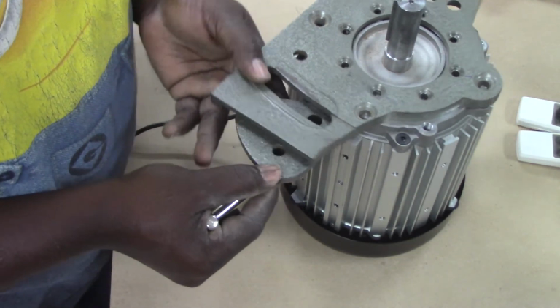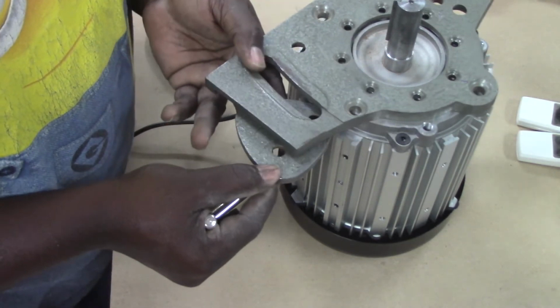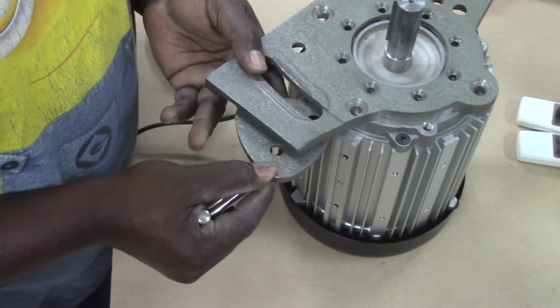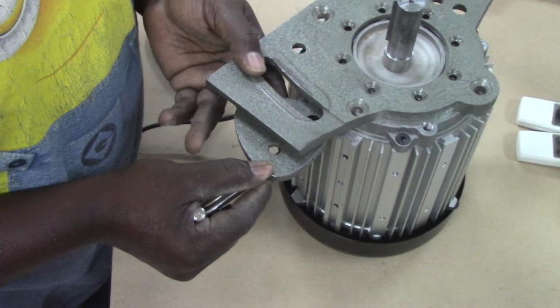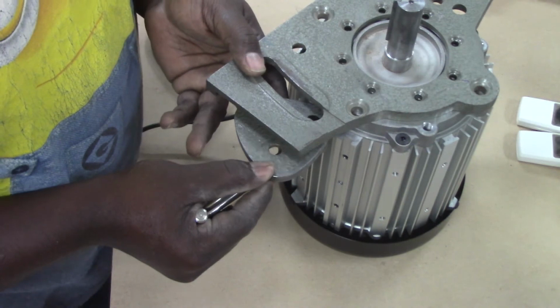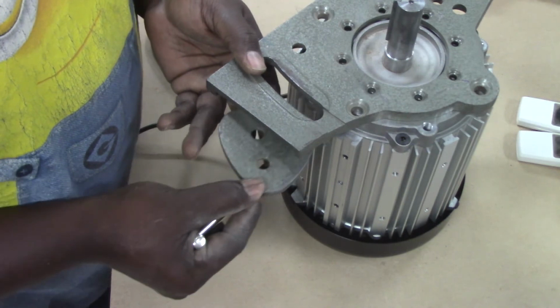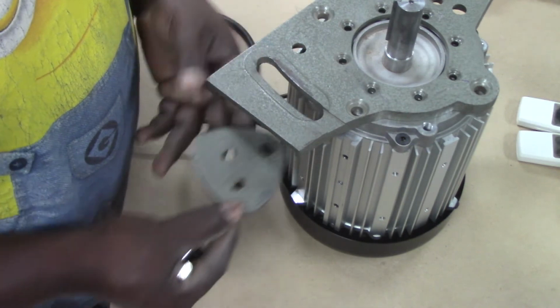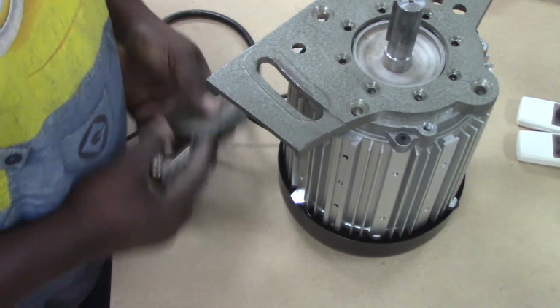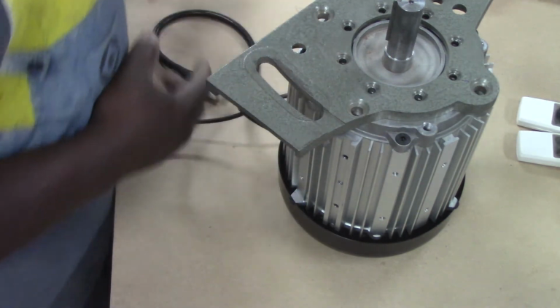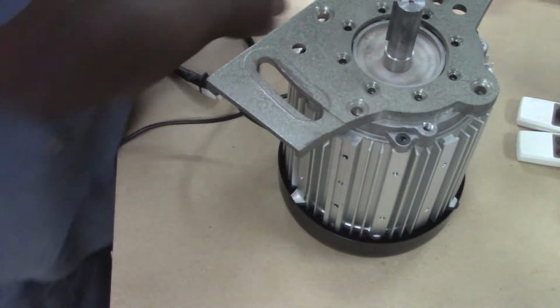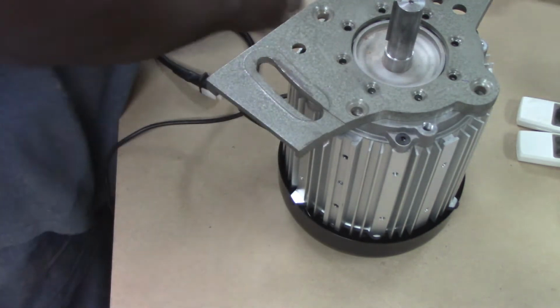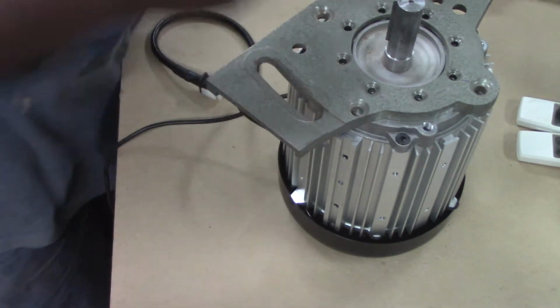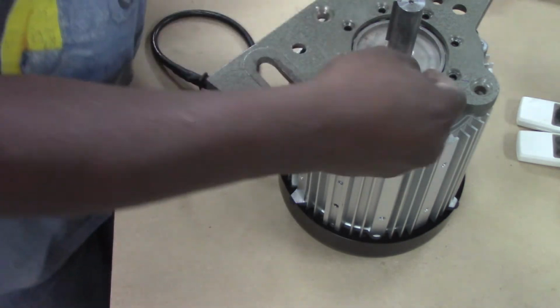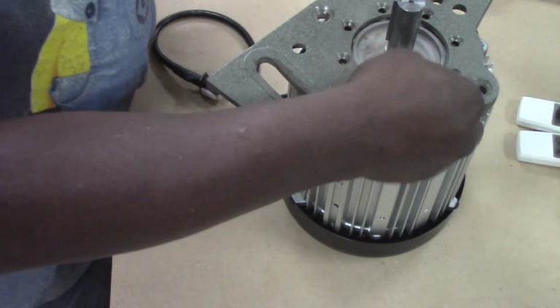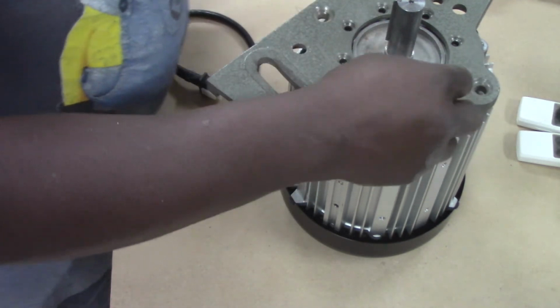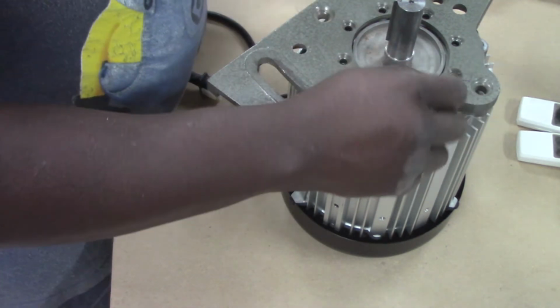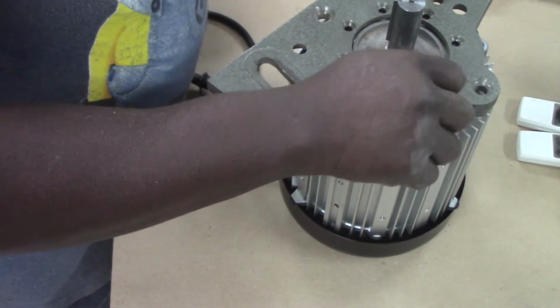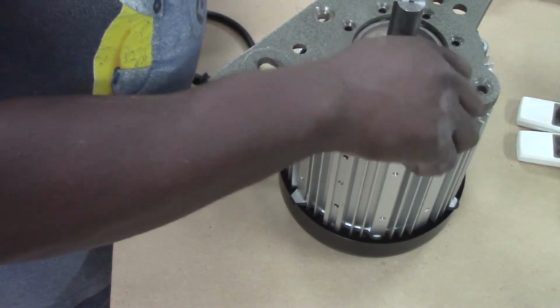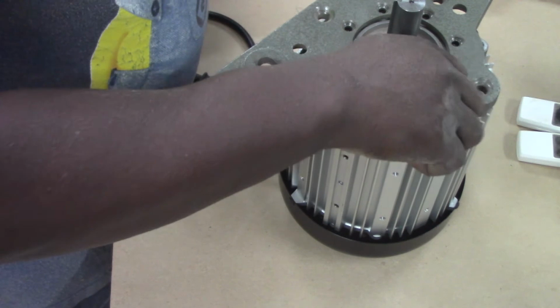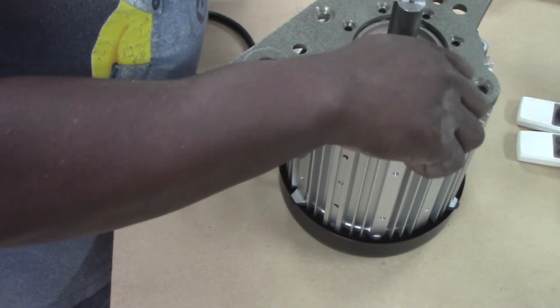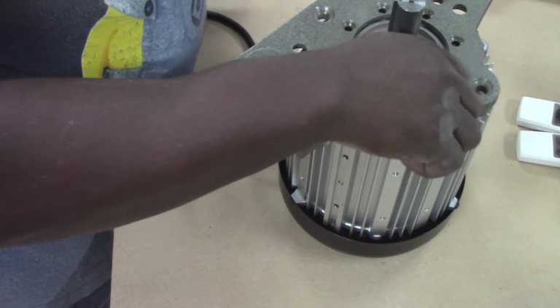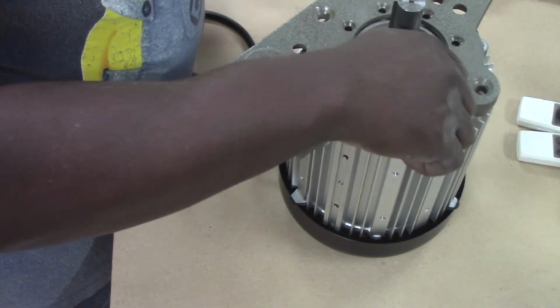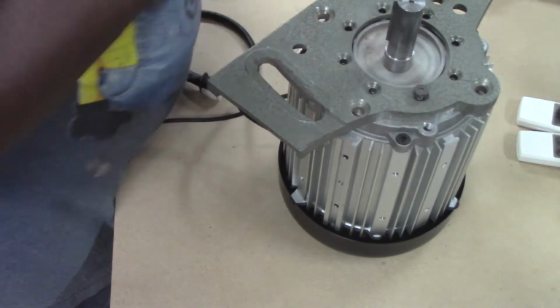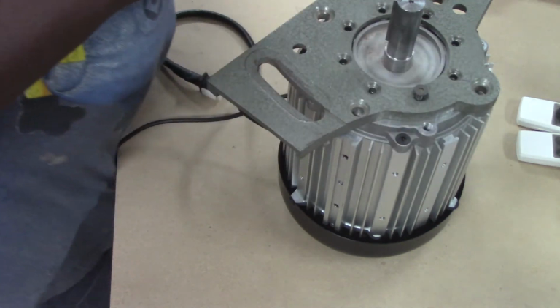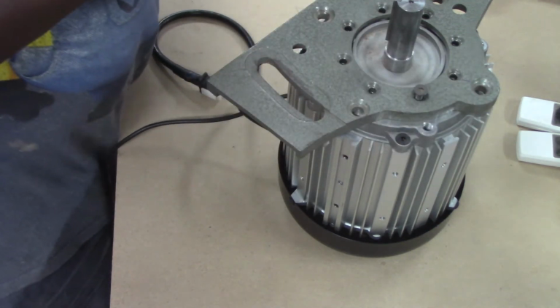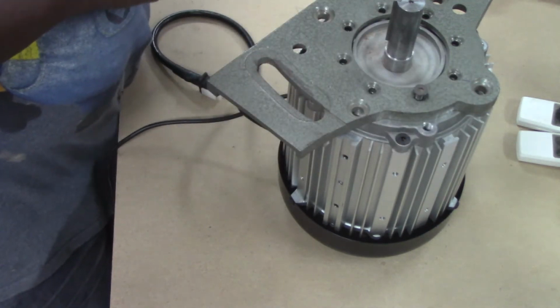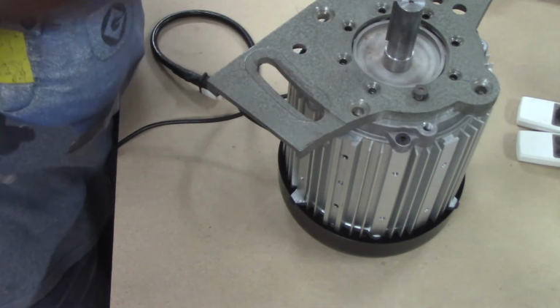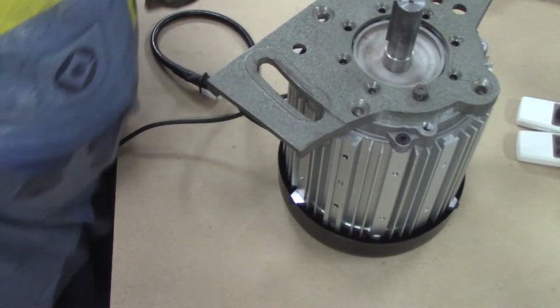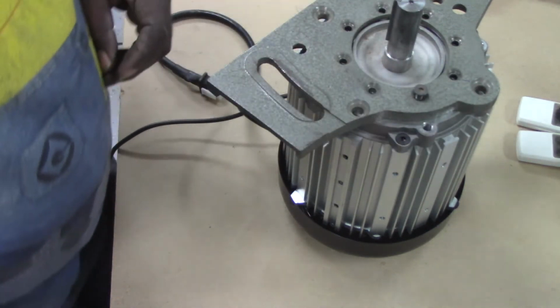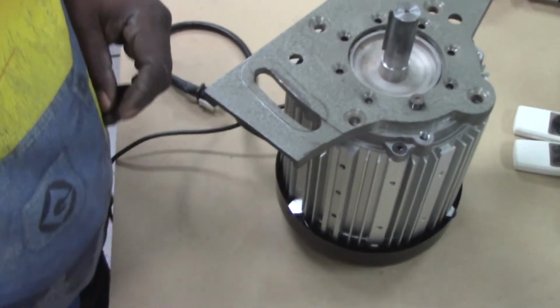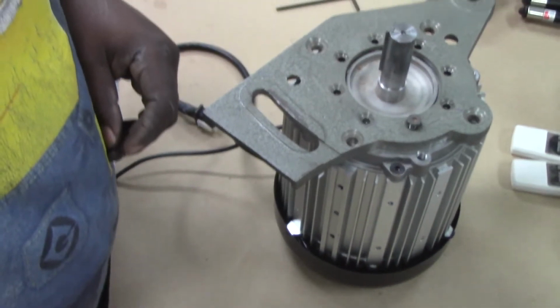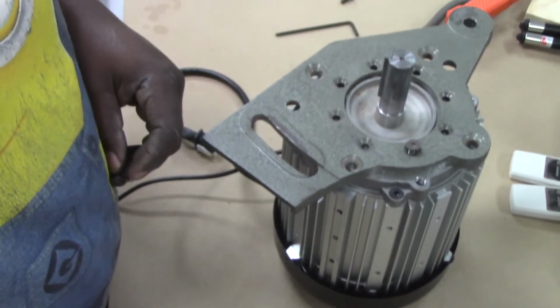Using the cam, I determined the best orientation to mount the flange to the motor. At this point, I replaced four of the eight screws. Please note that the countersunk side of the screw holes face up.